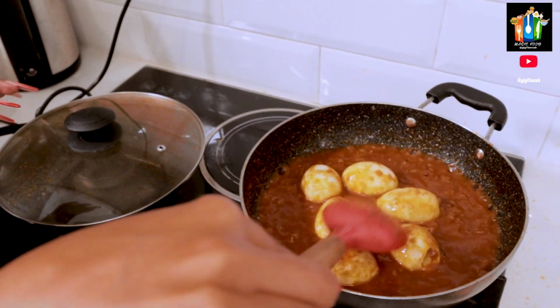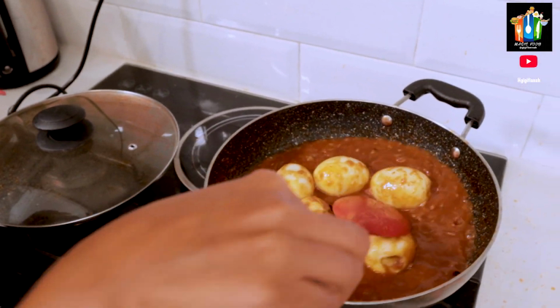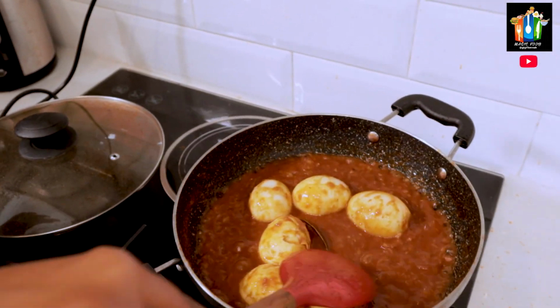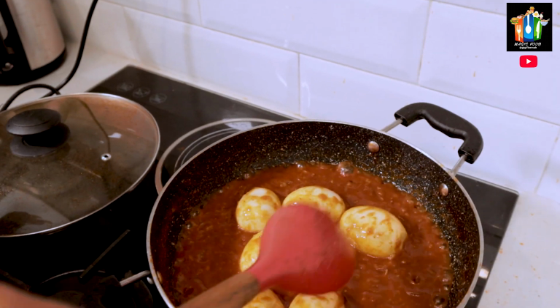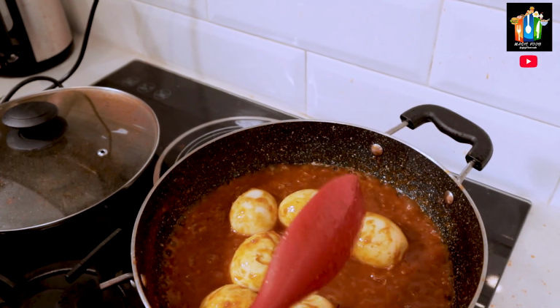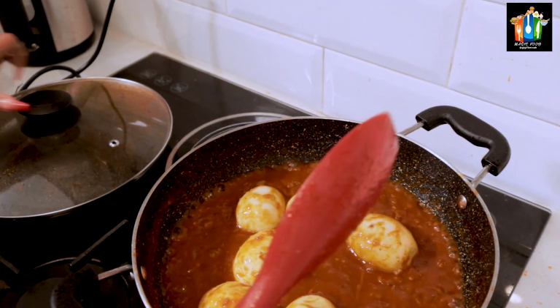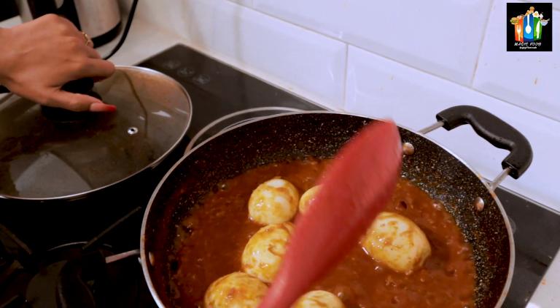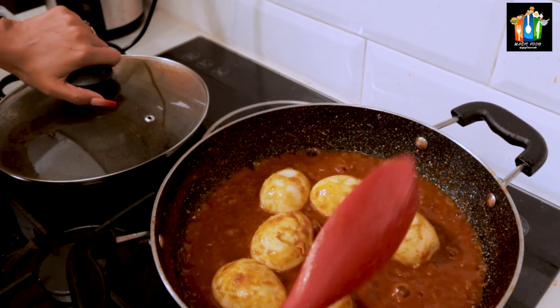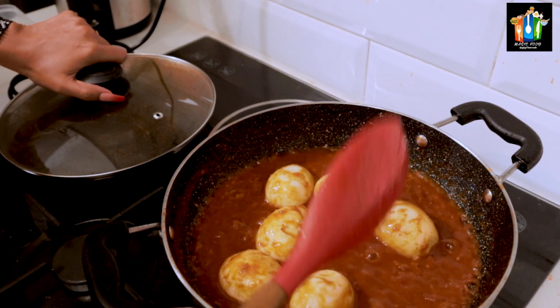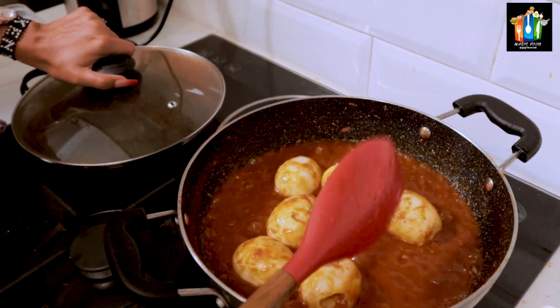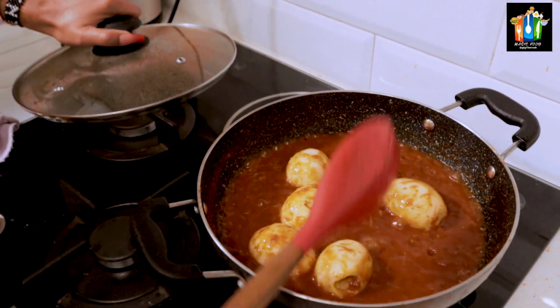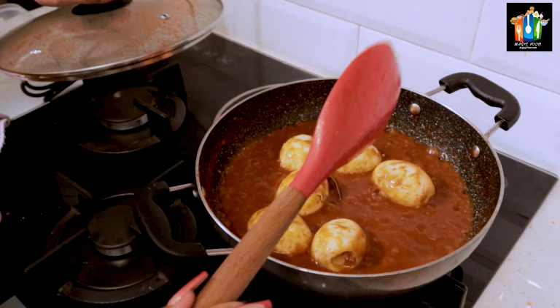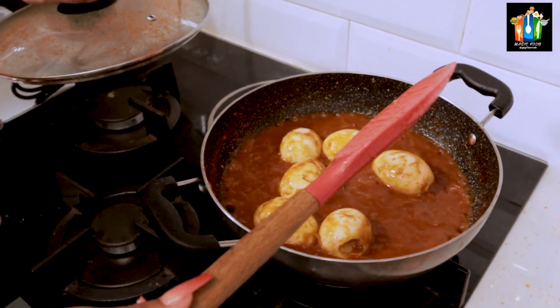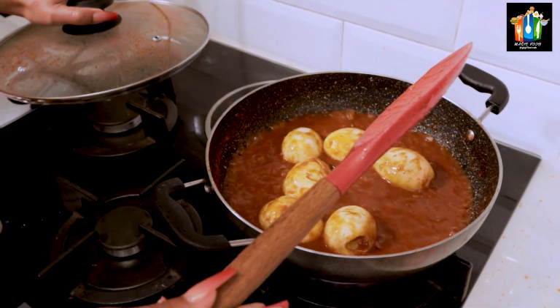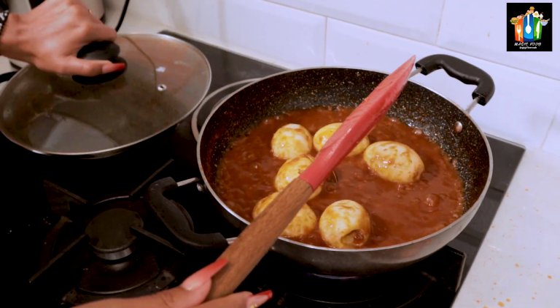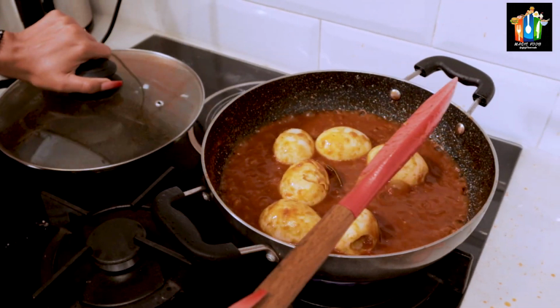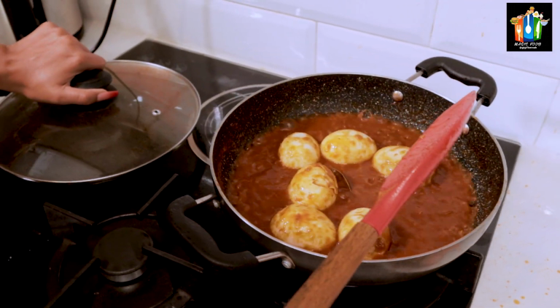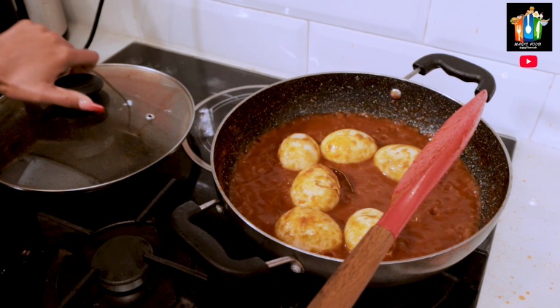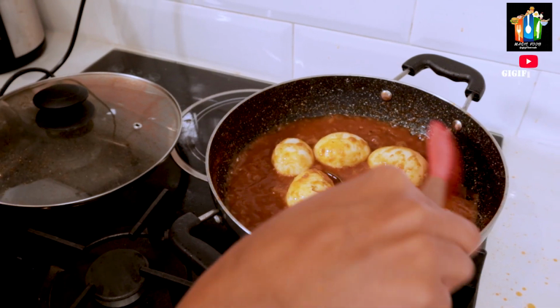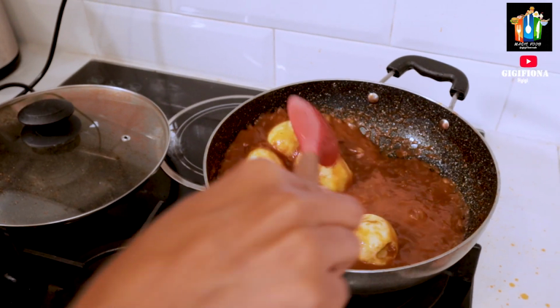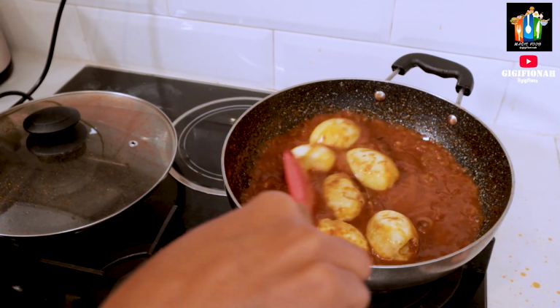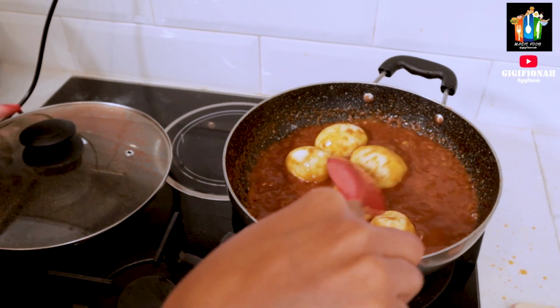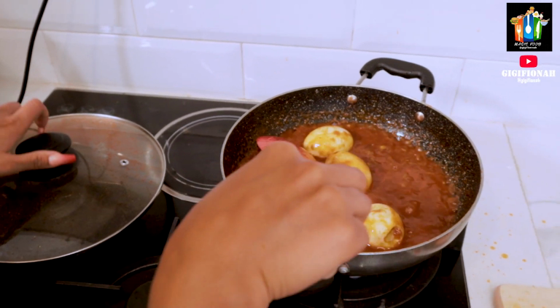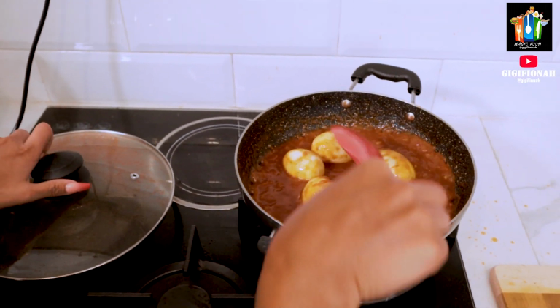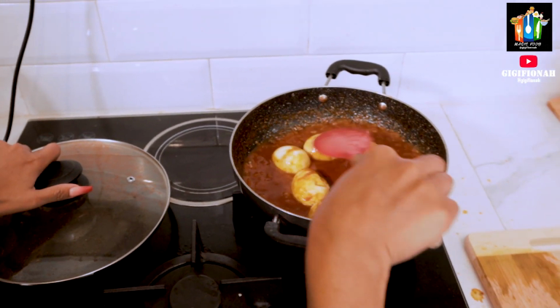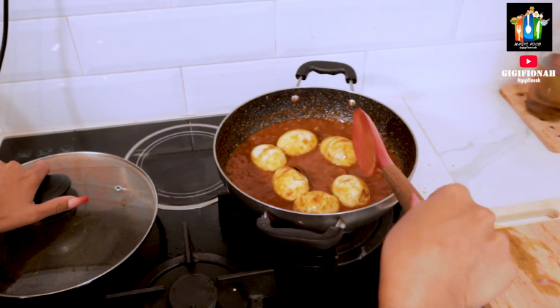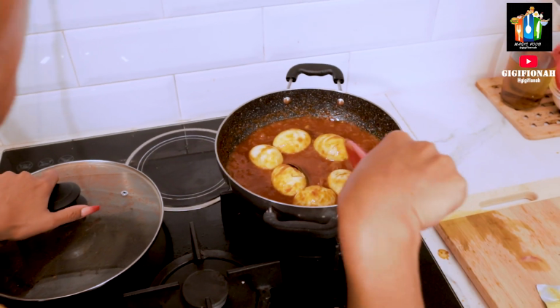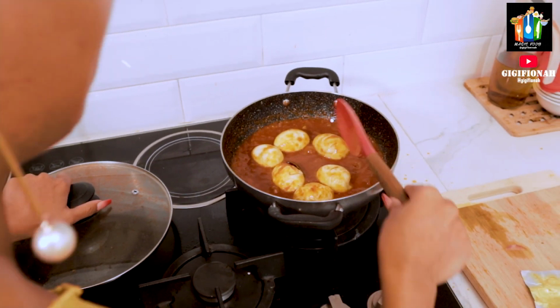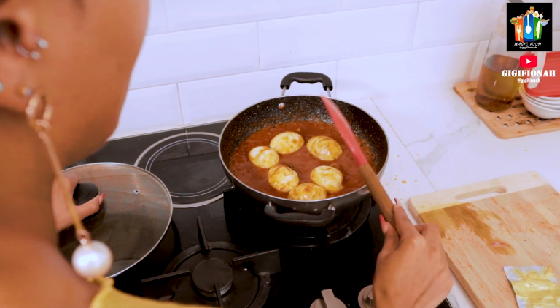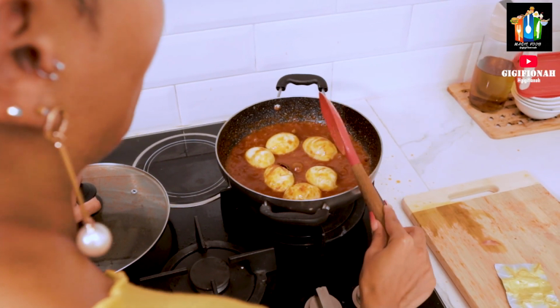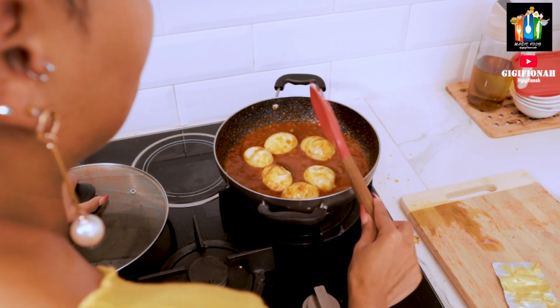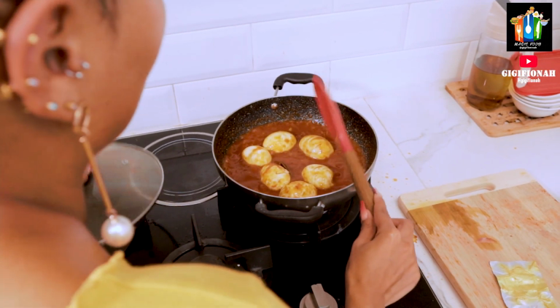If you cut them all the way through you'll end up with a kind of egg soup, and that's not ideal. So I'll leave it for another two minutes and then come back for our last ingredient.